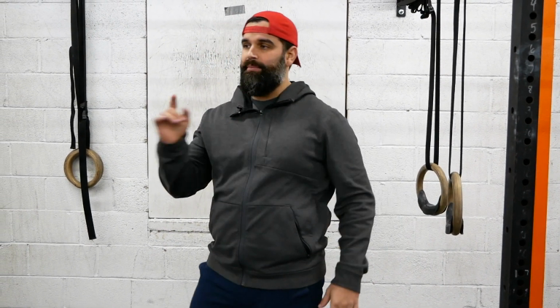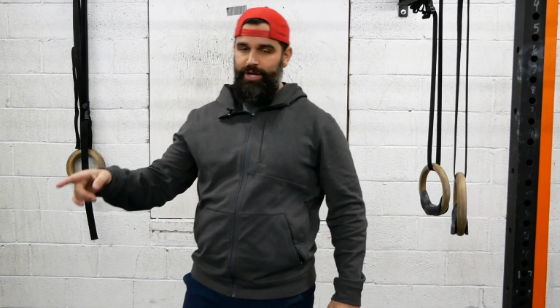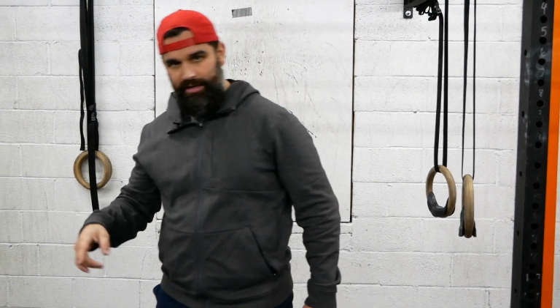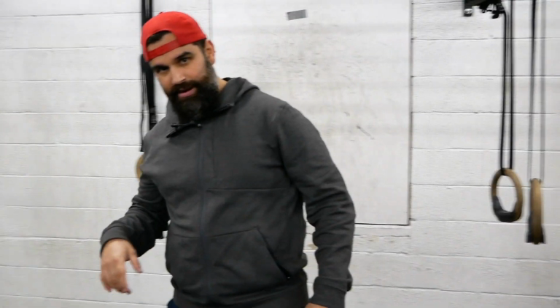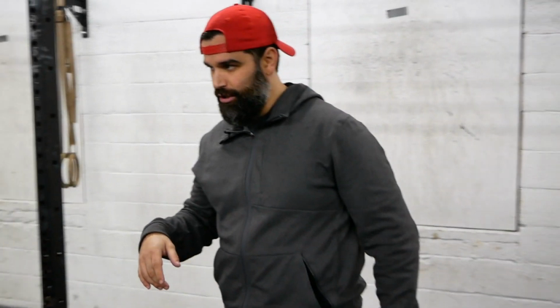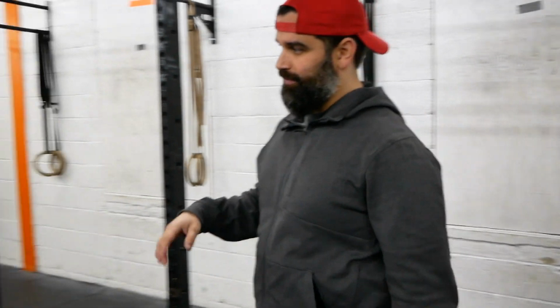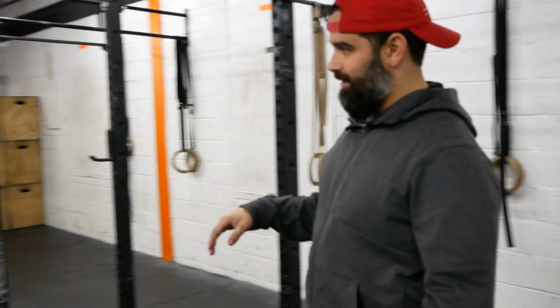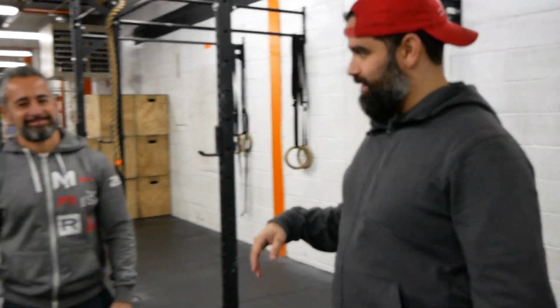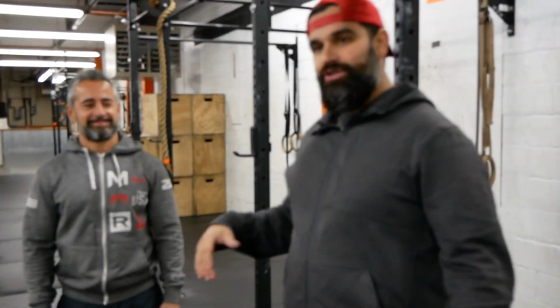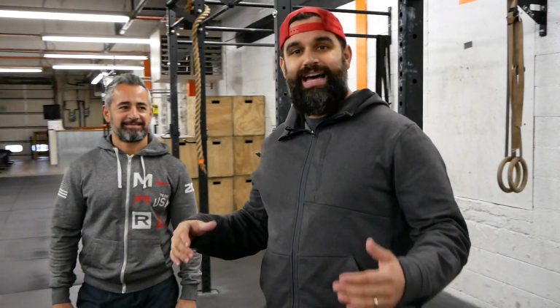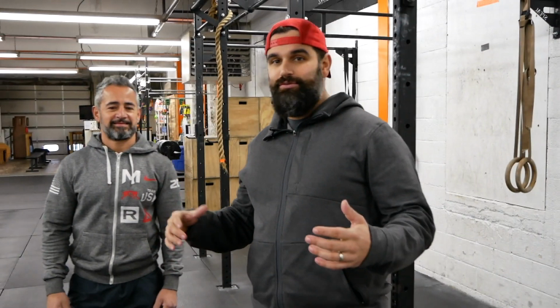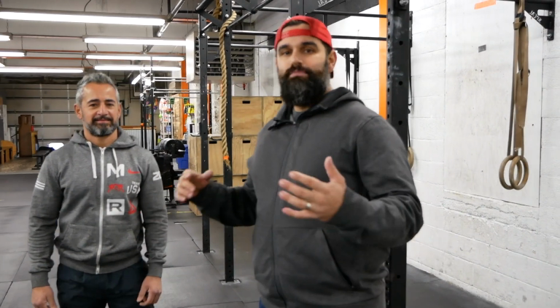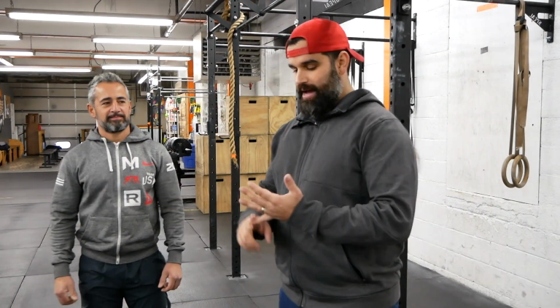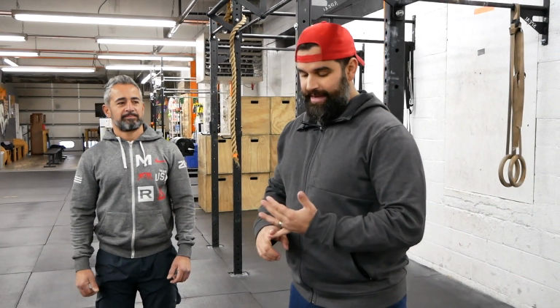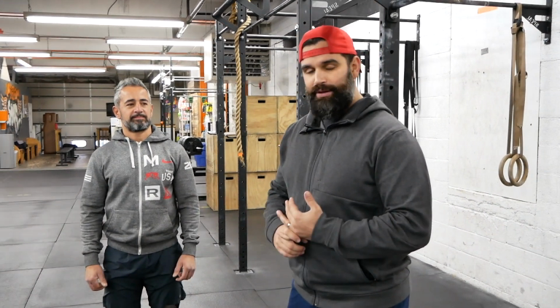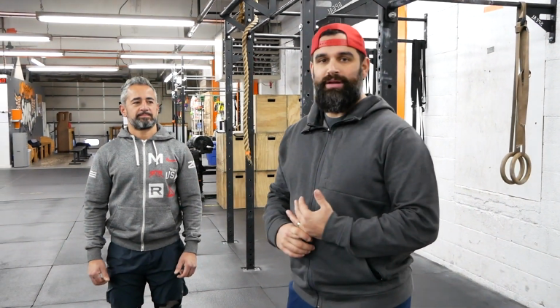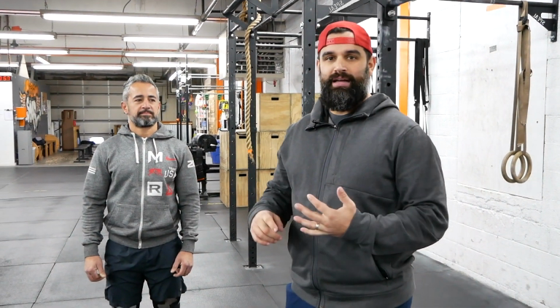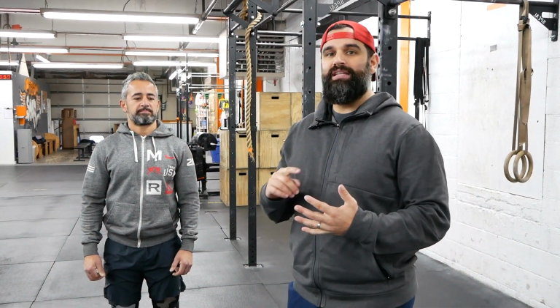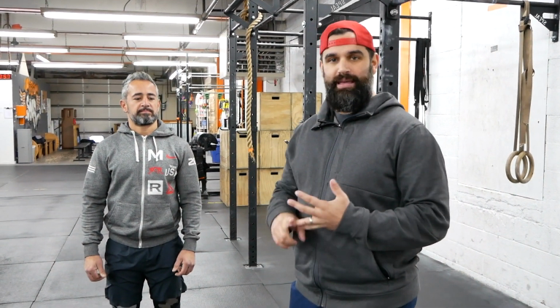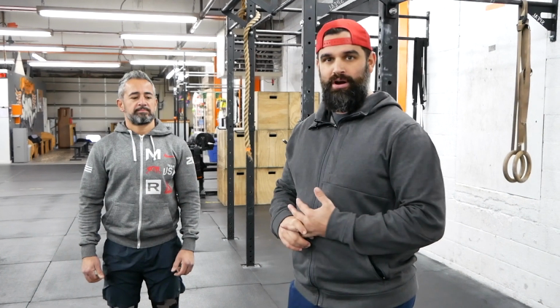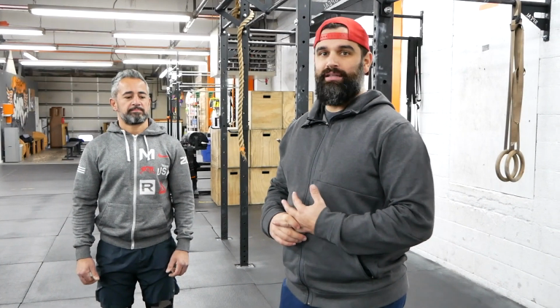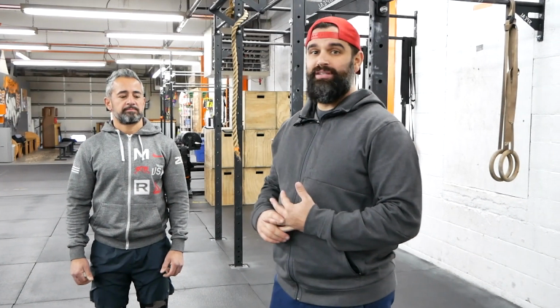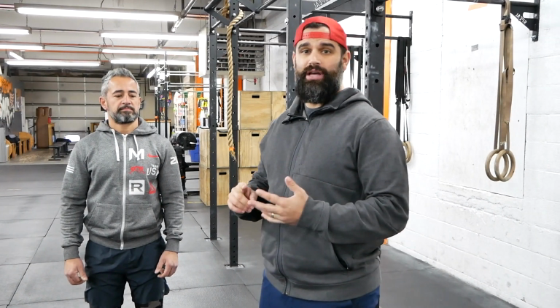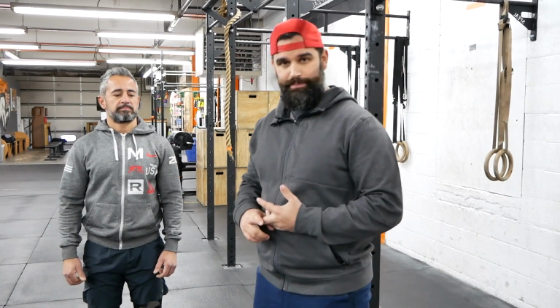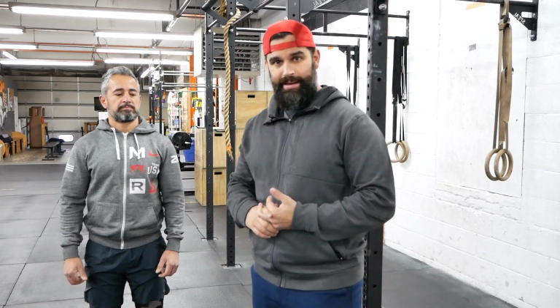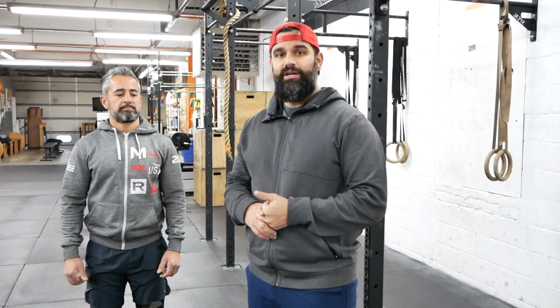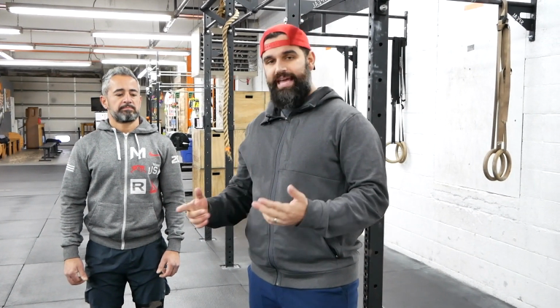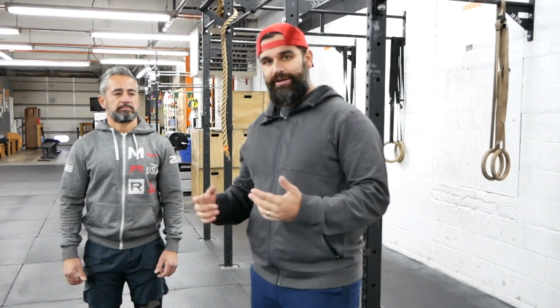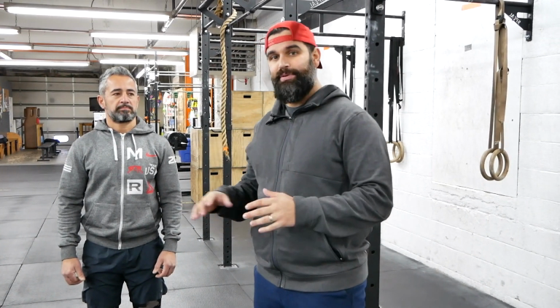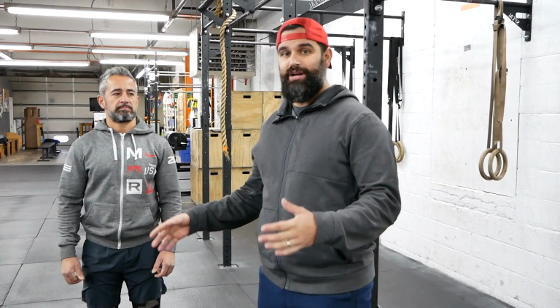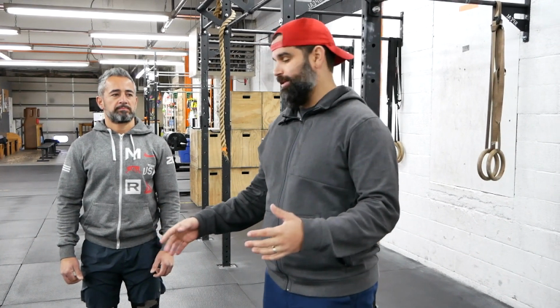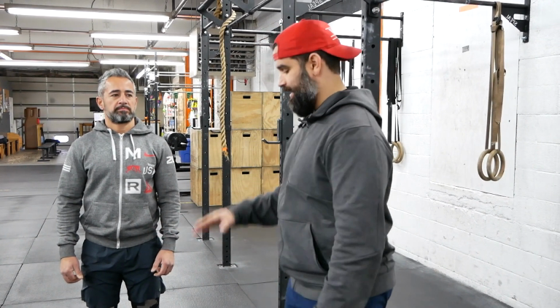I'm here with Joe — you might recognize Joe from previous videos. Joe's got kipping ring muscle ups, kipping bar muscle ups, a ton of pull ups, and he can do ring dips, but this stretch is actually pretty tight on him.